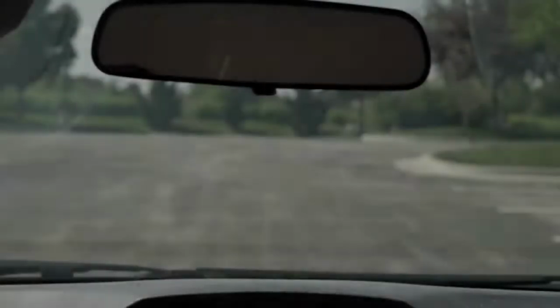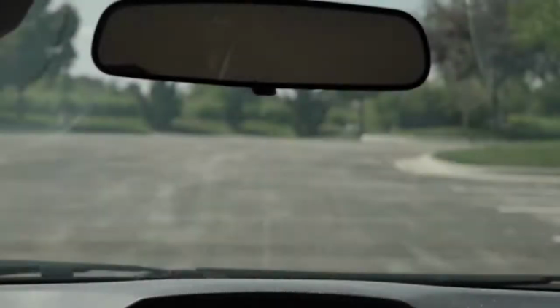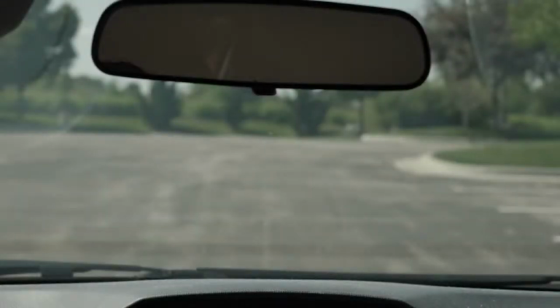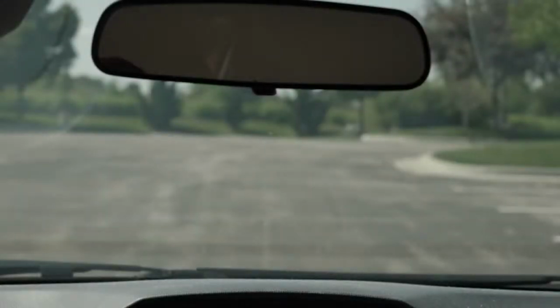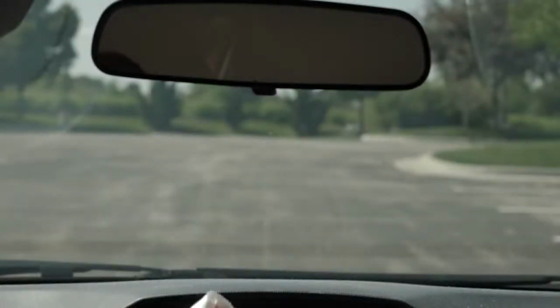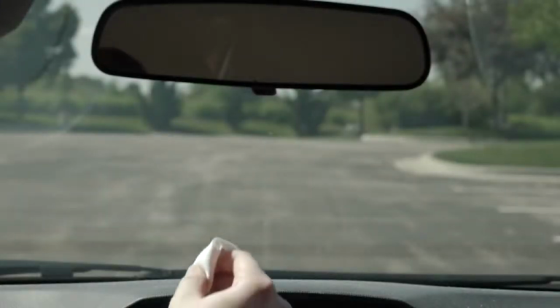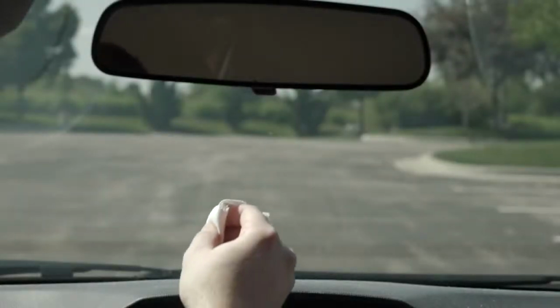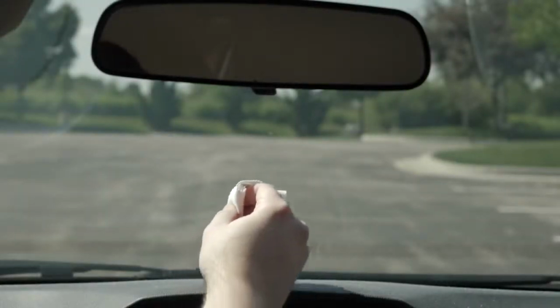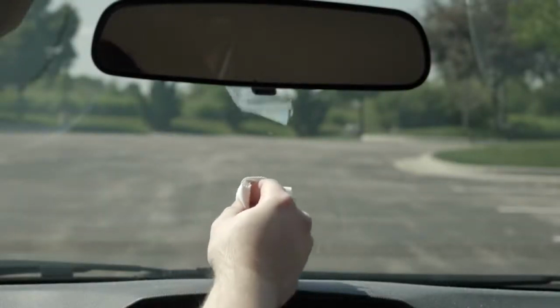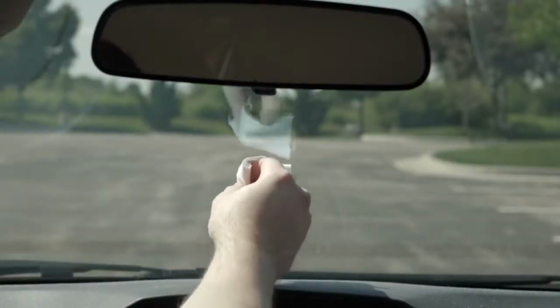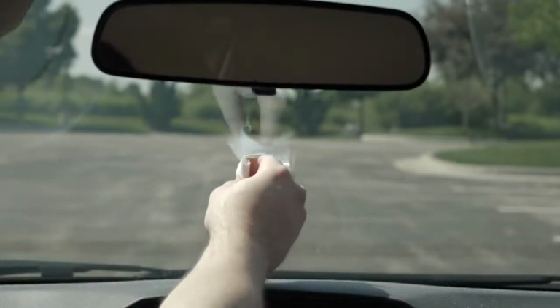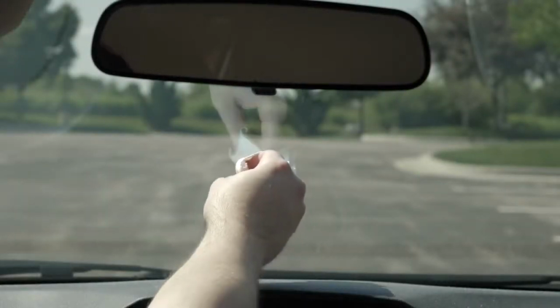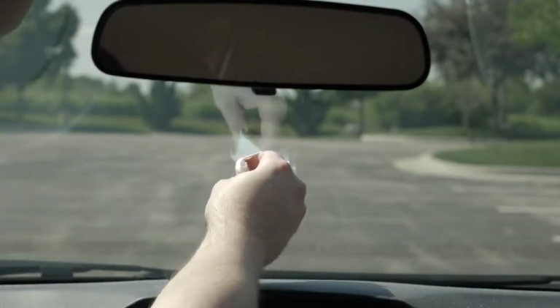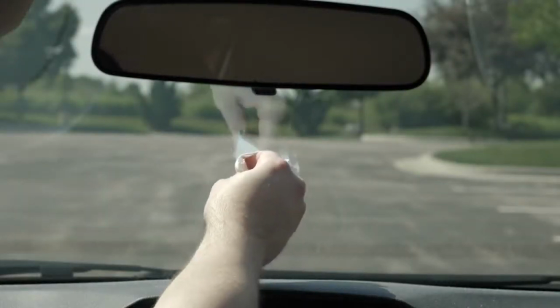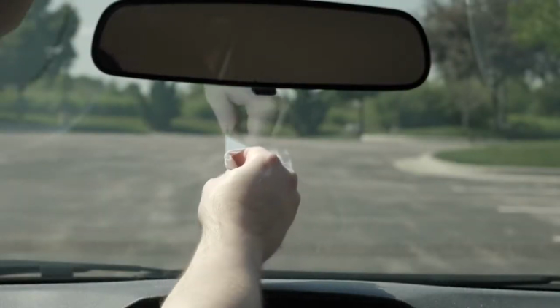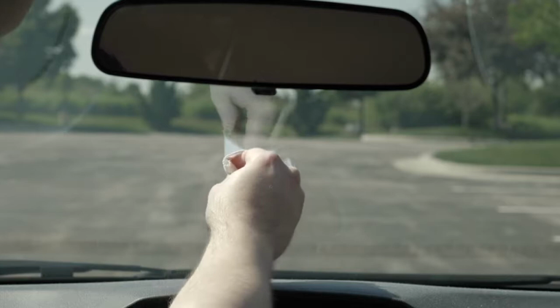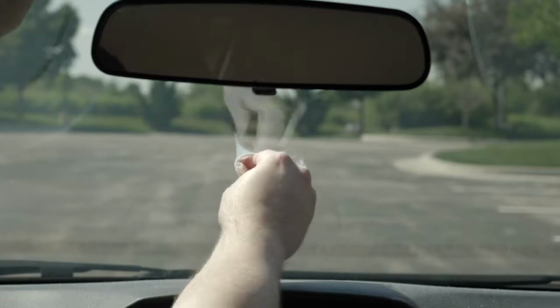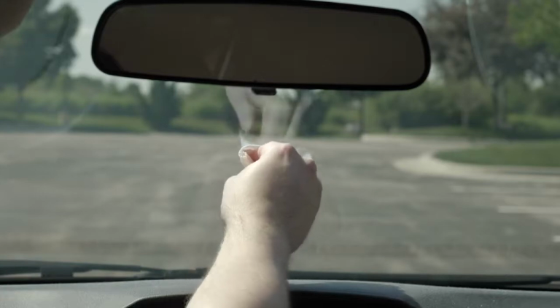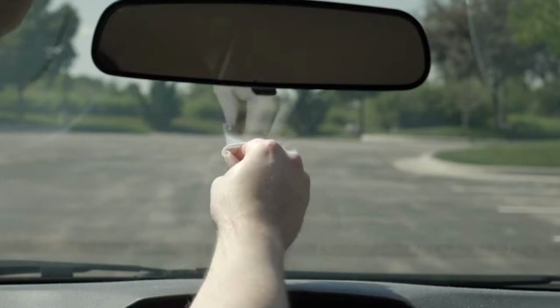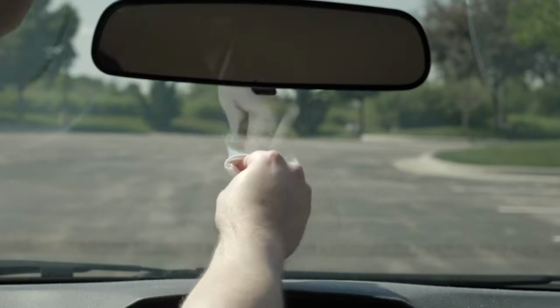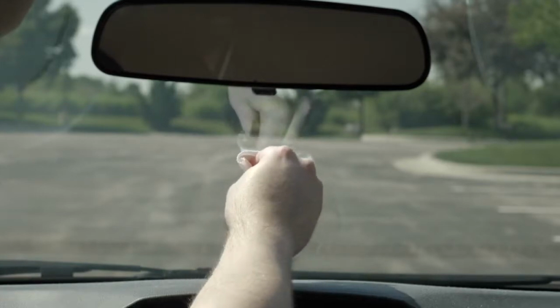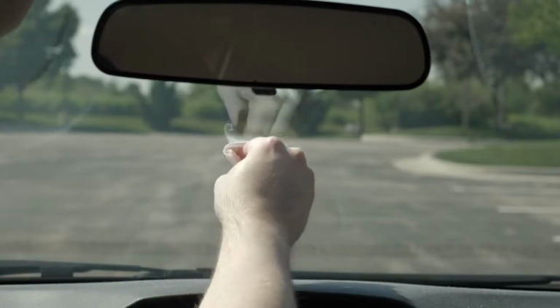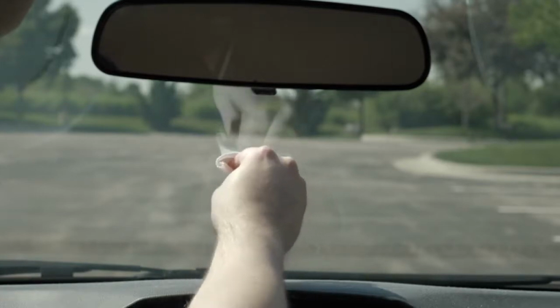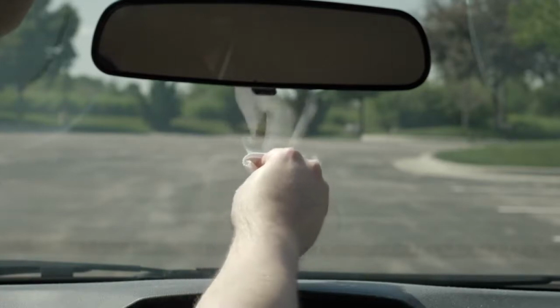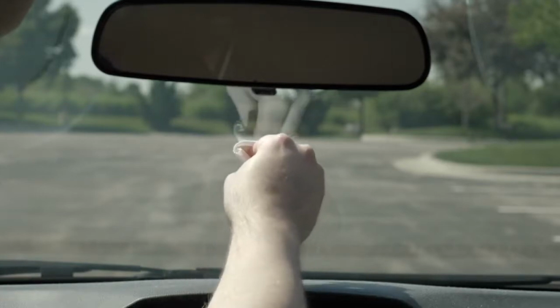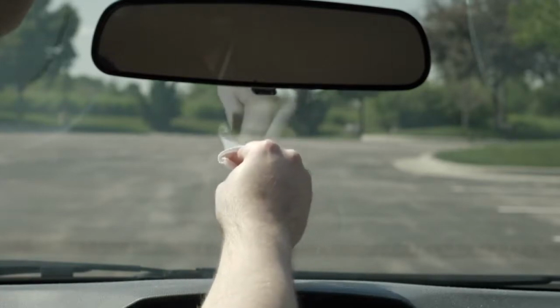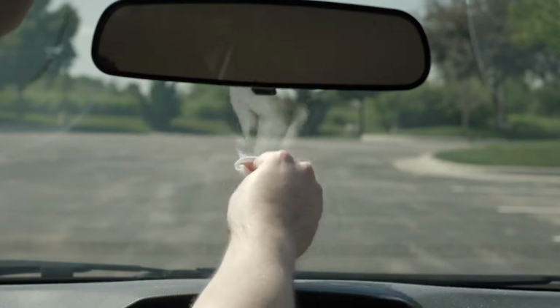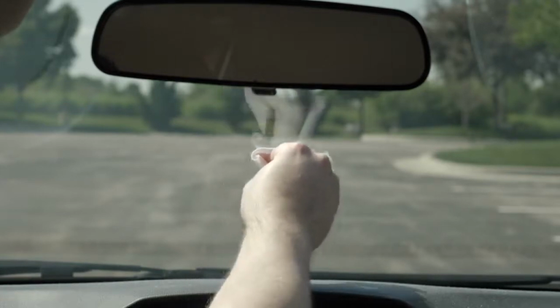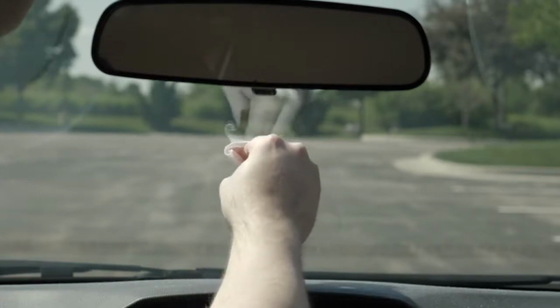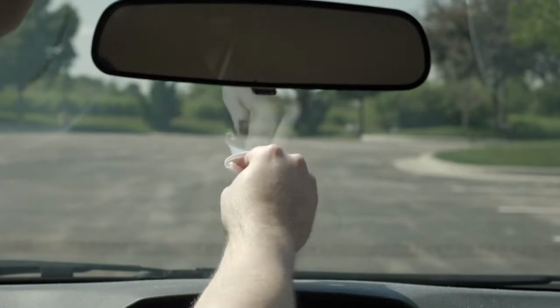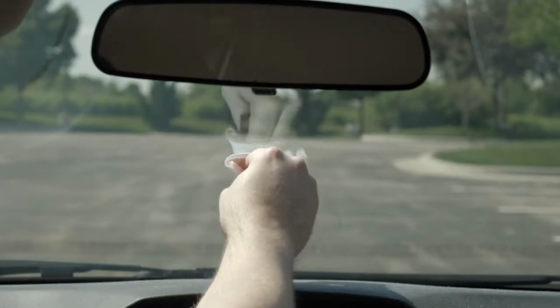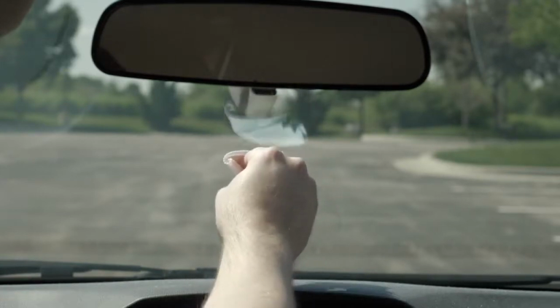Next, clean the inside of the windshield using water or alcohol and a lint-free cloth. The windshield must be free of dust, wax, oils, or coatings.